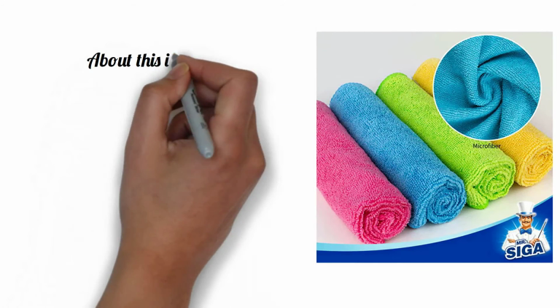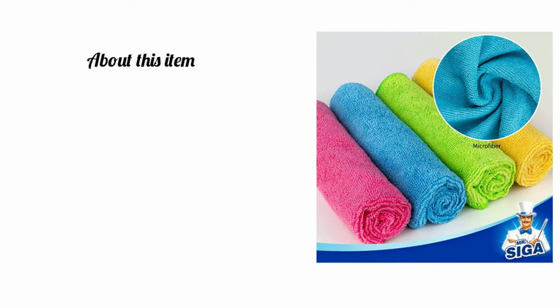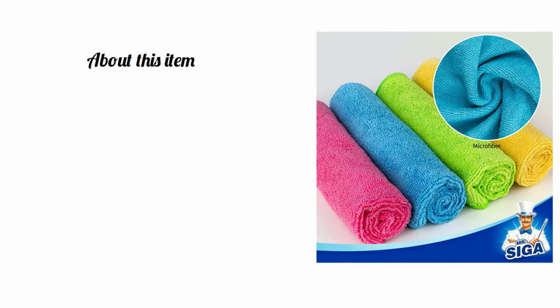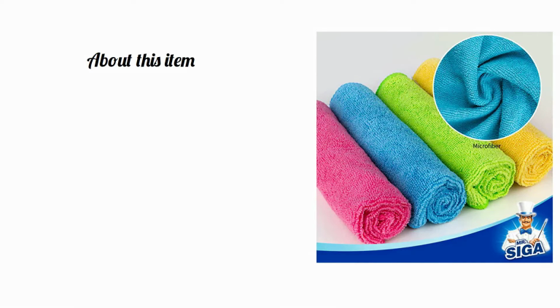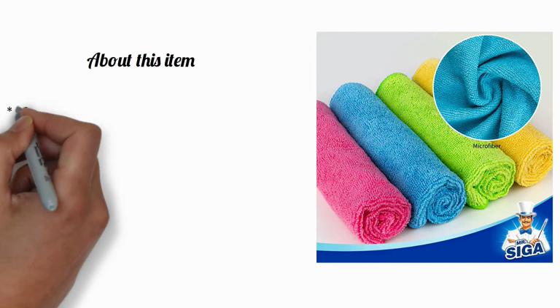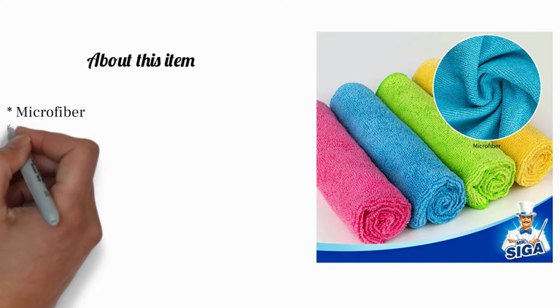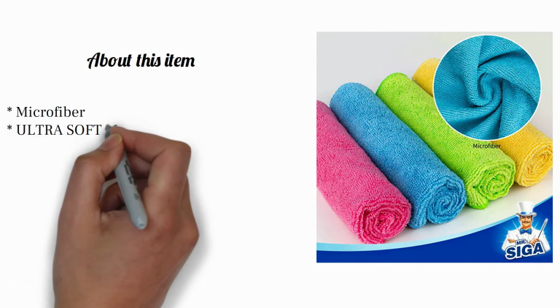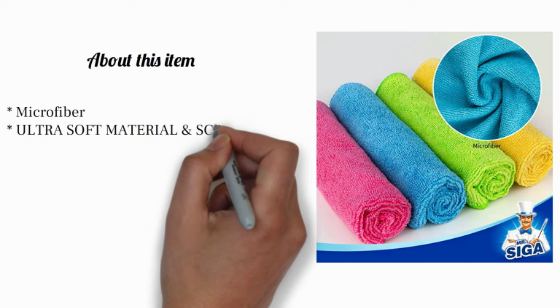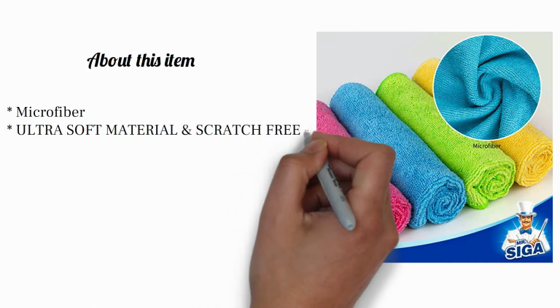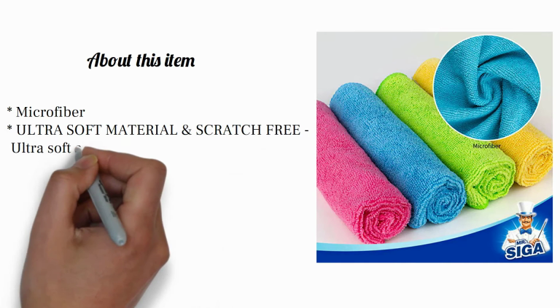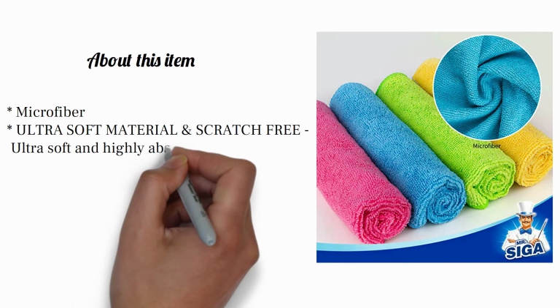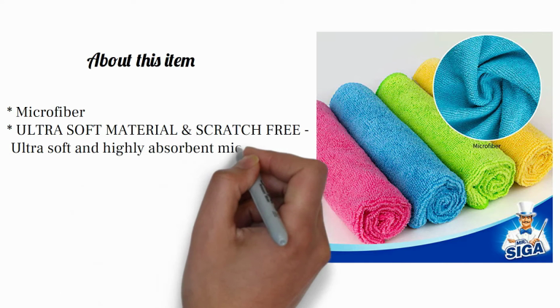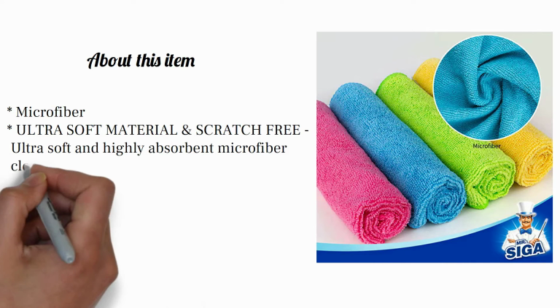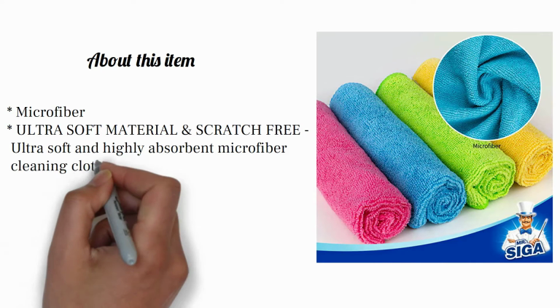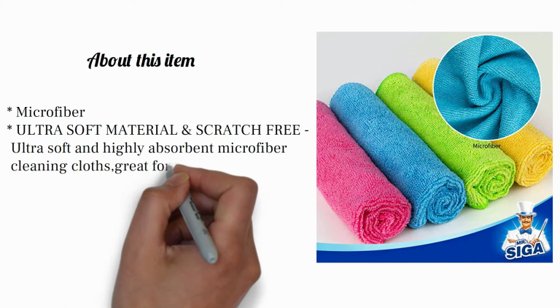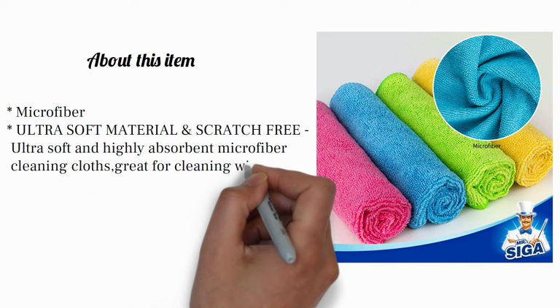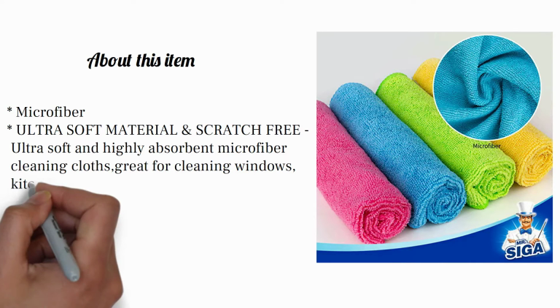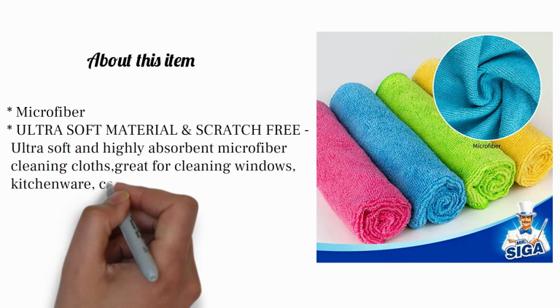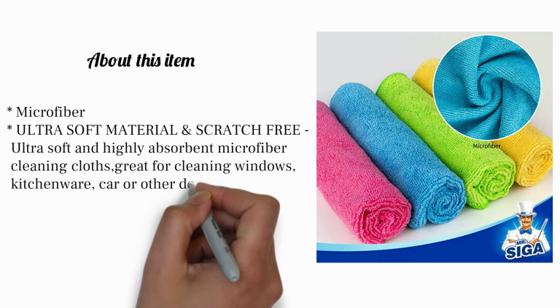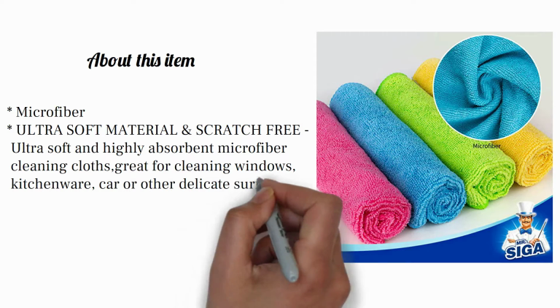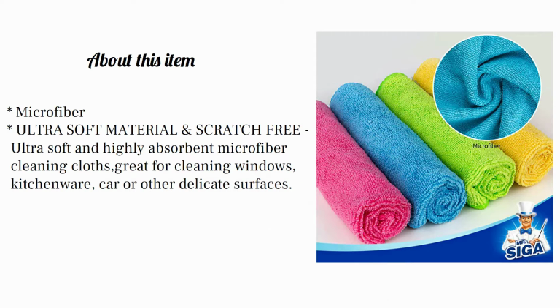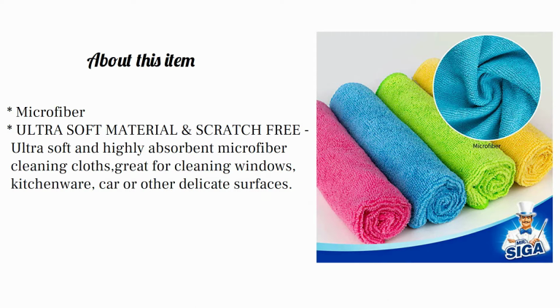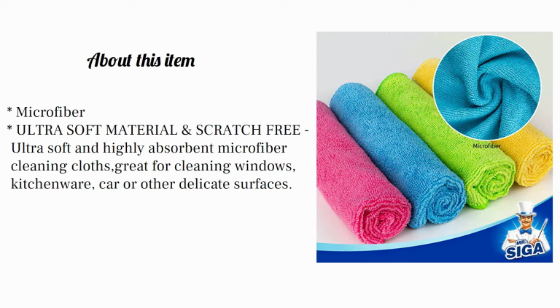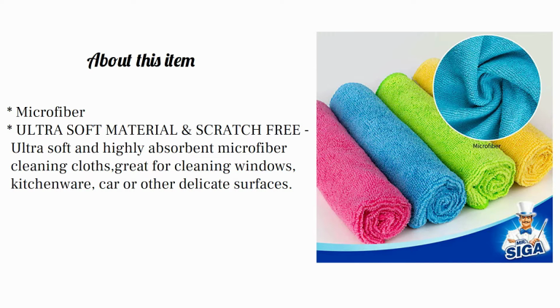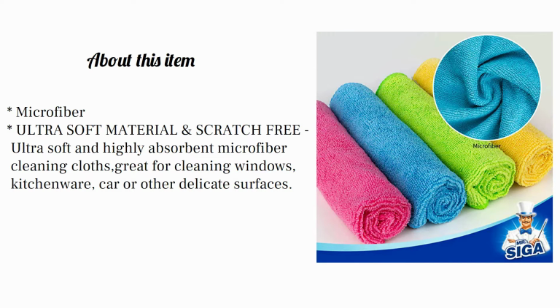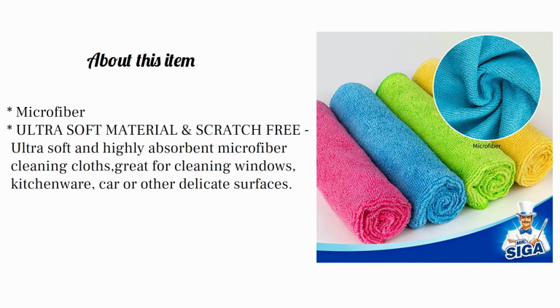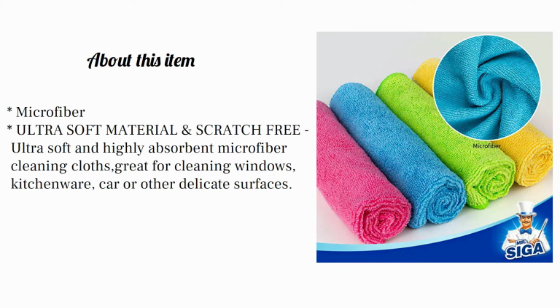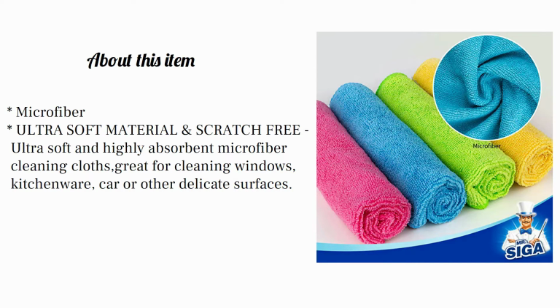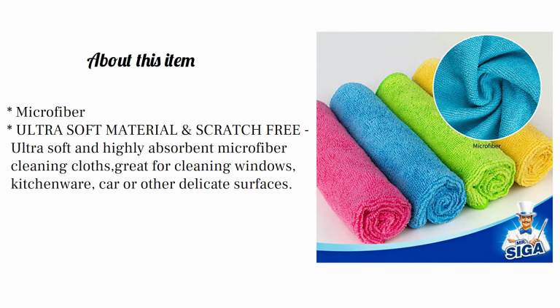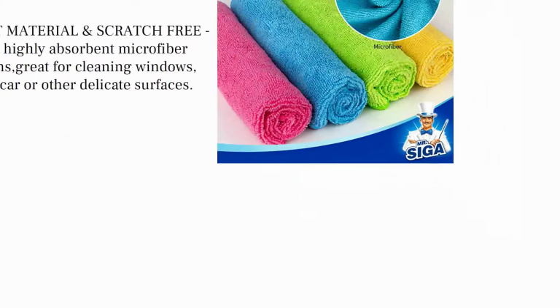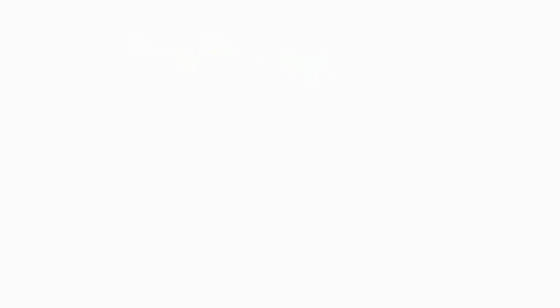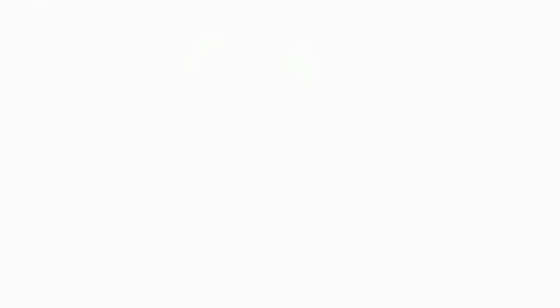About this item. Microfiber — Ultra Soft Material and Scratch-Free. Ultra soft and highly absorbent microfiber cleaning cloths, great for cleaning windows, kitchenware, car, or other delicate surfaces.